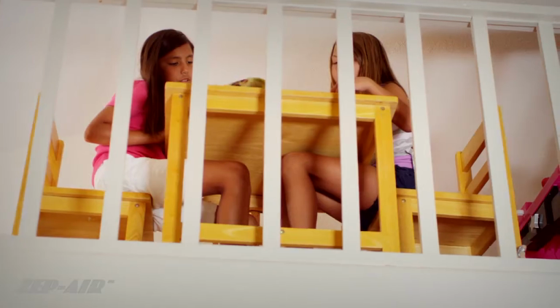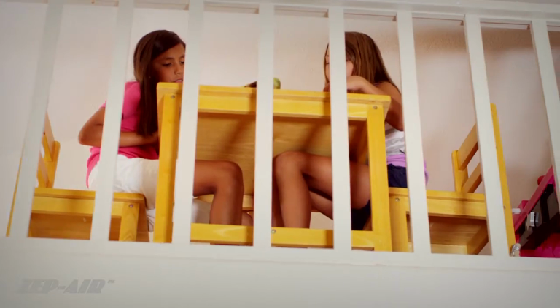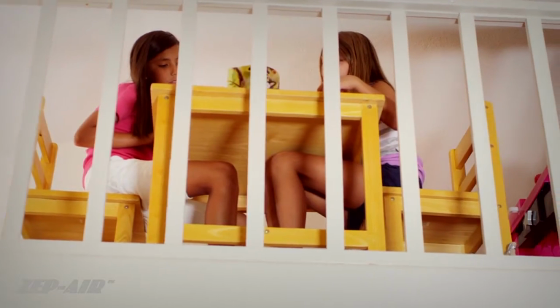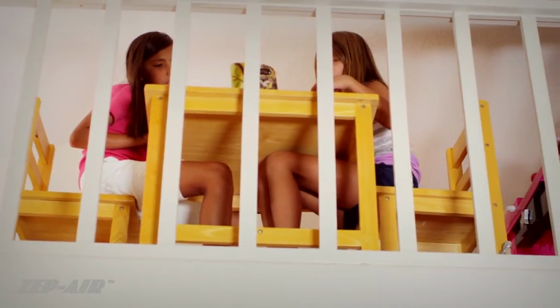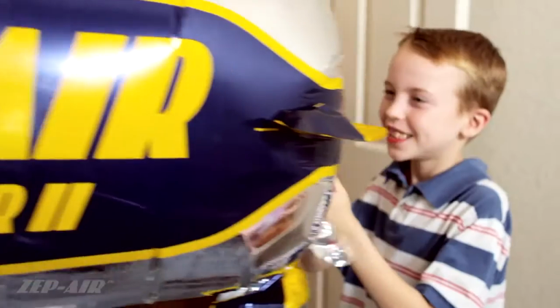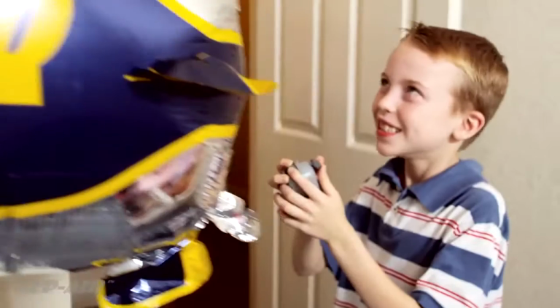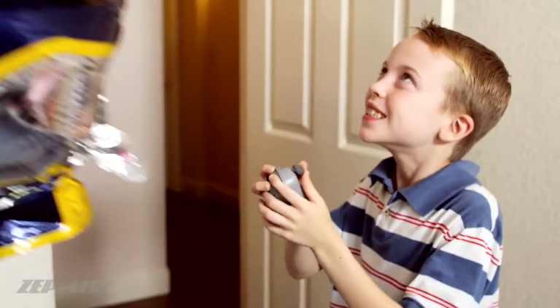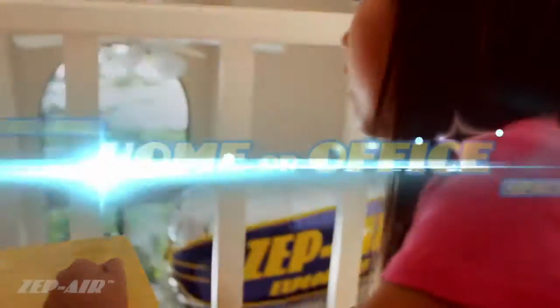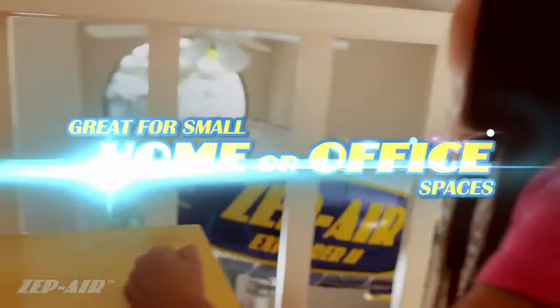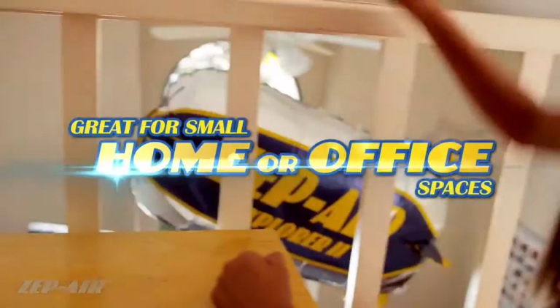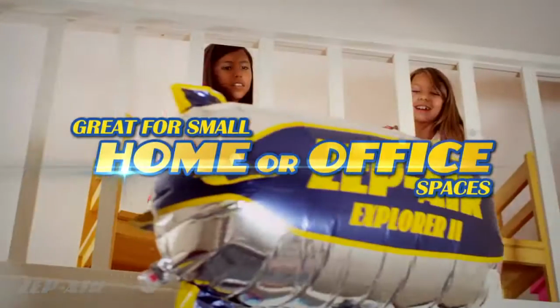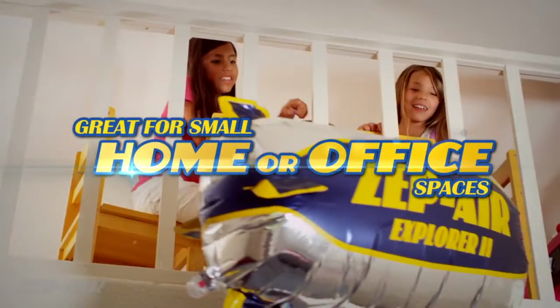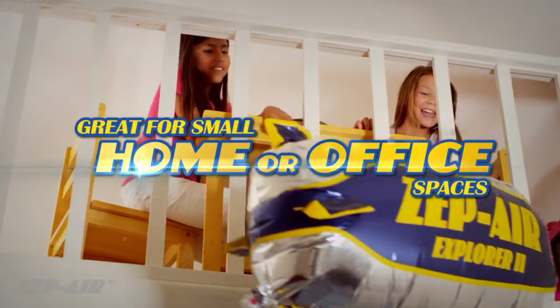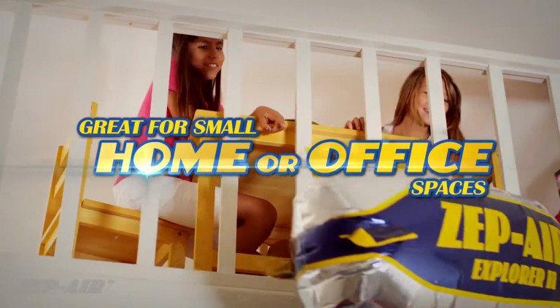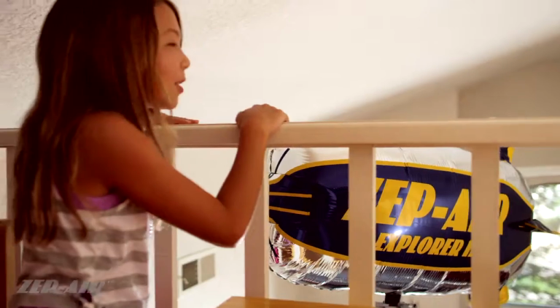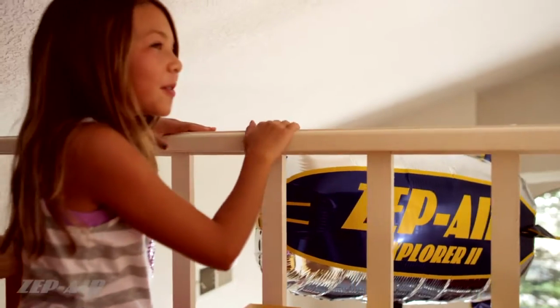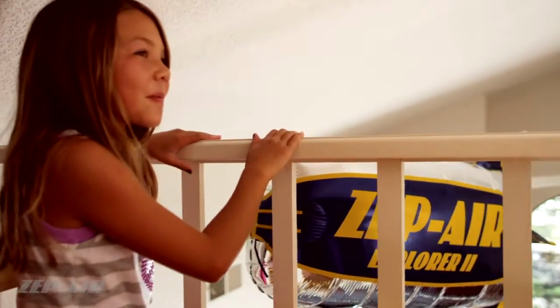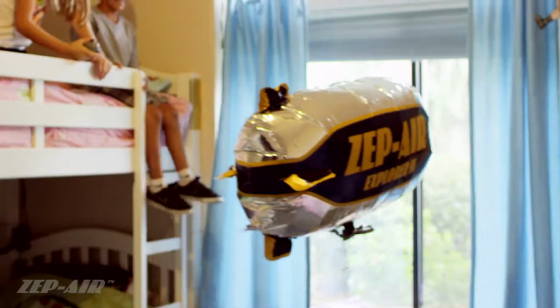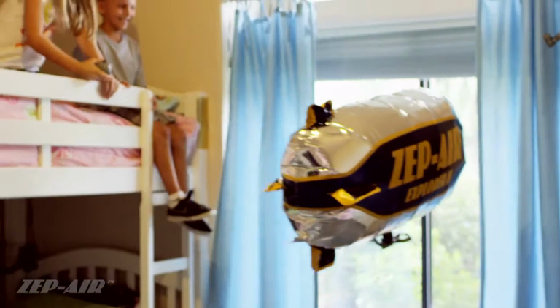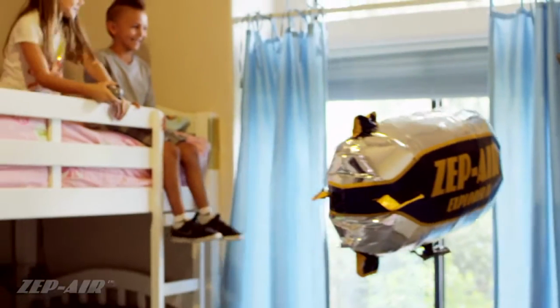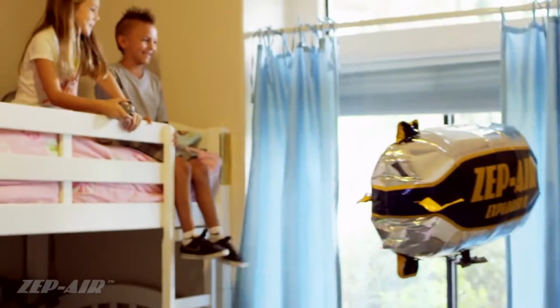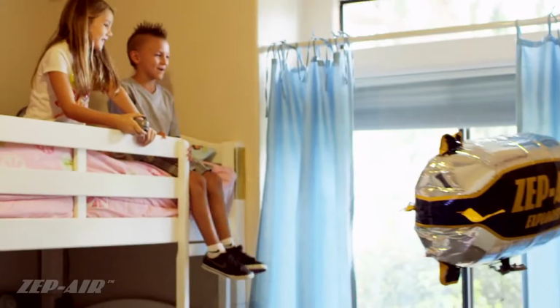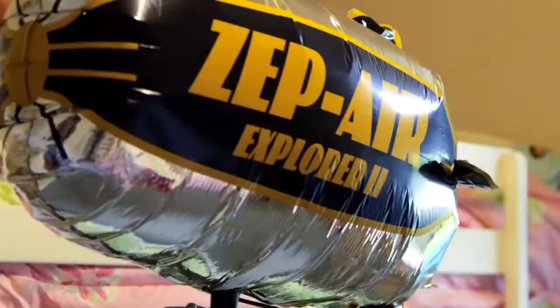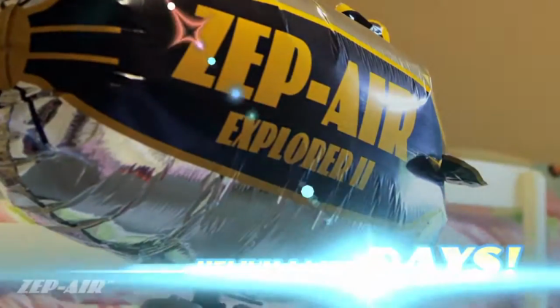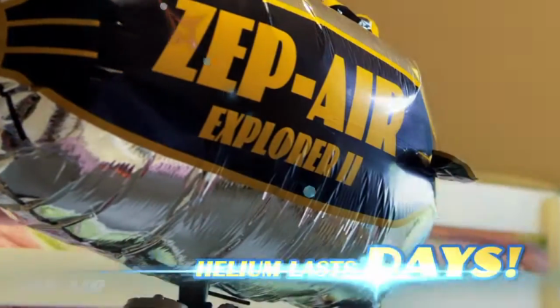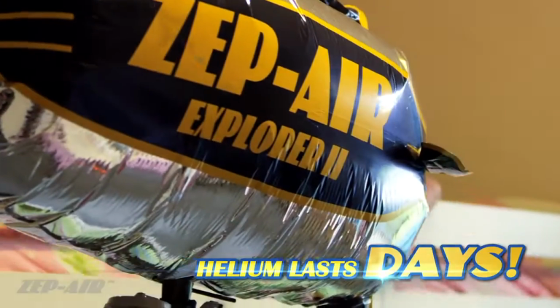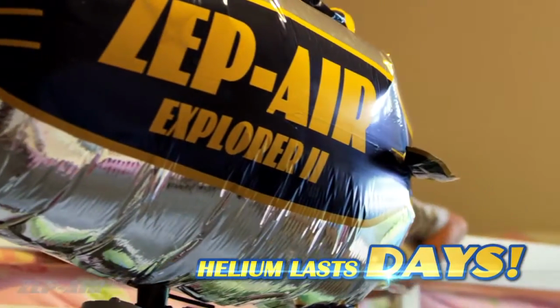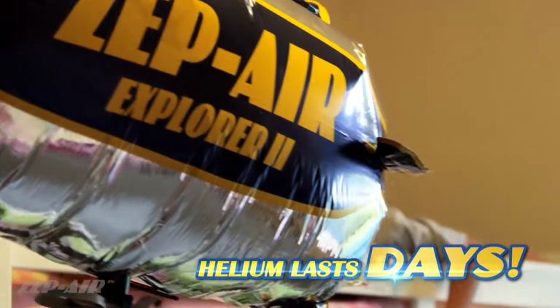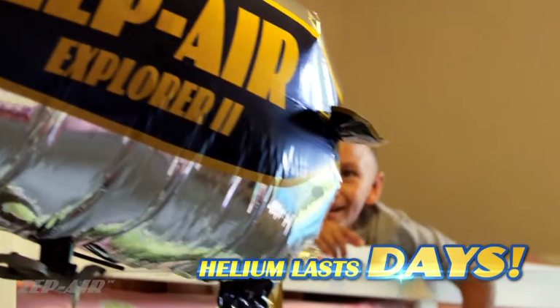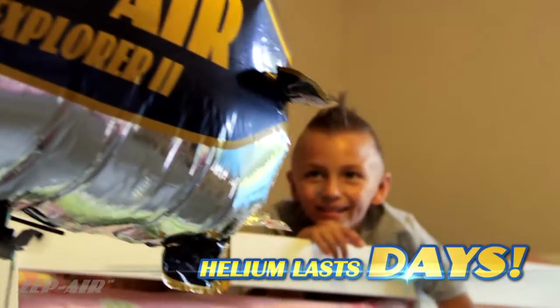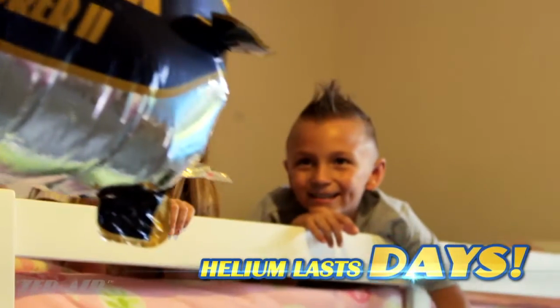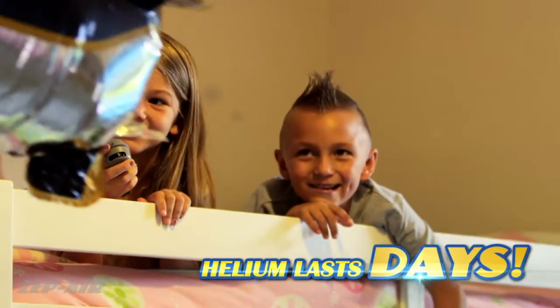Its mini size allows it to fly well in a small home or office space. With a new foil balloon design, helium is retained for days rather than hours compared to latex.